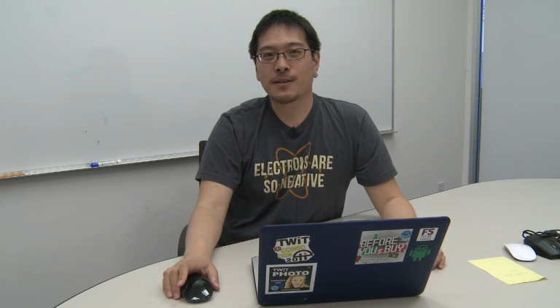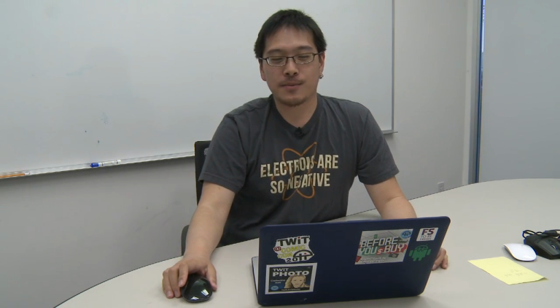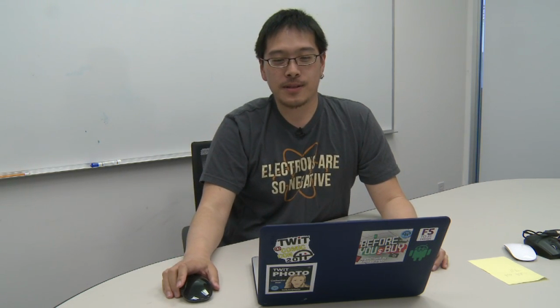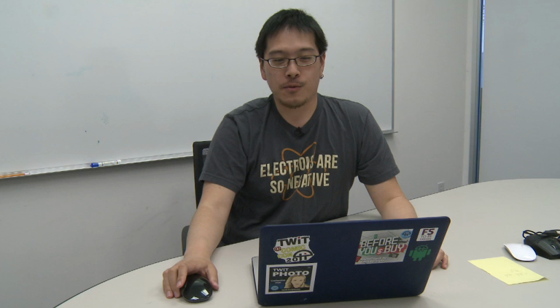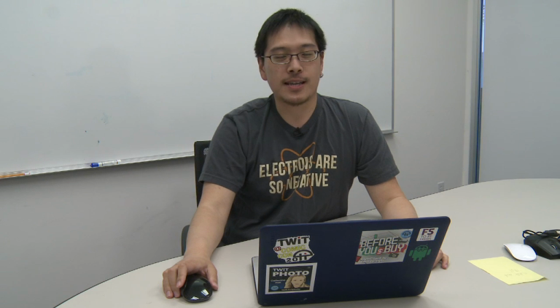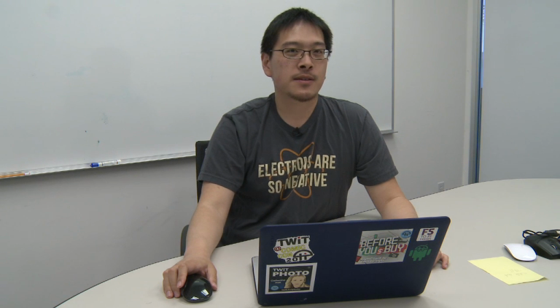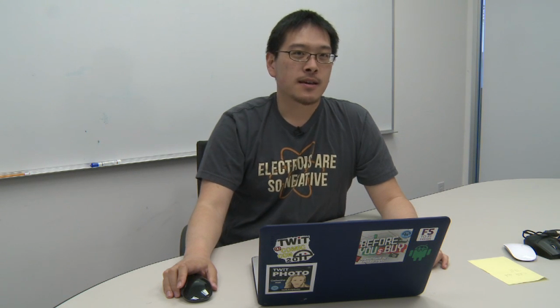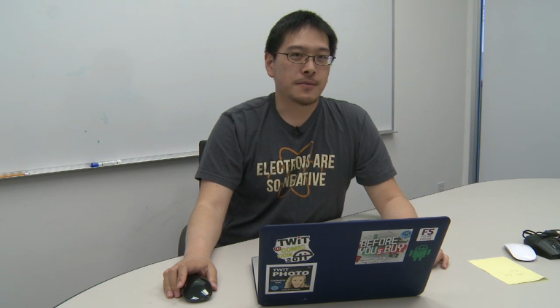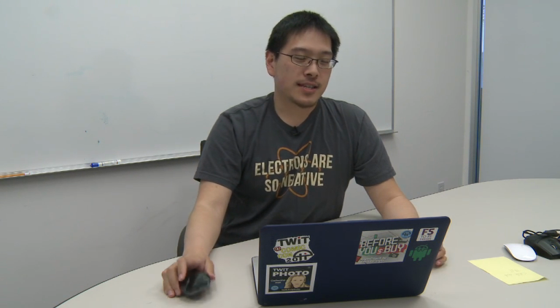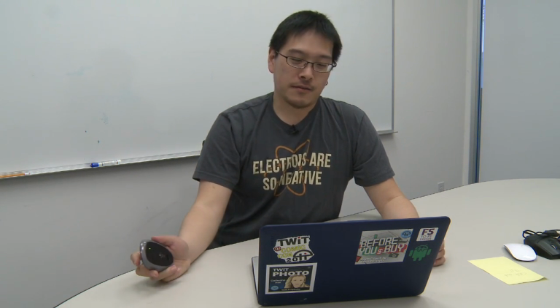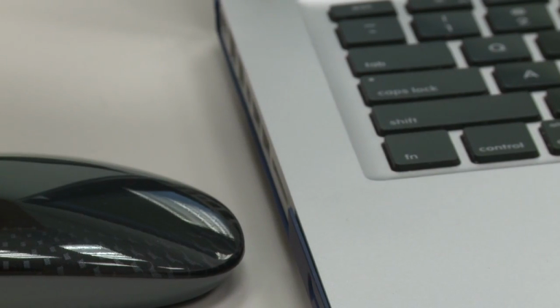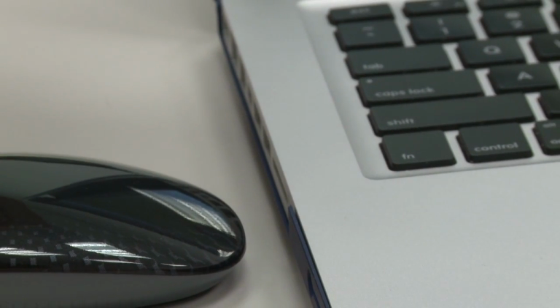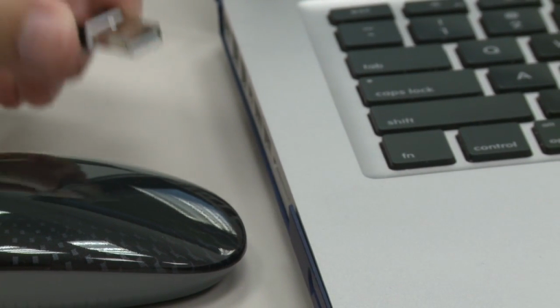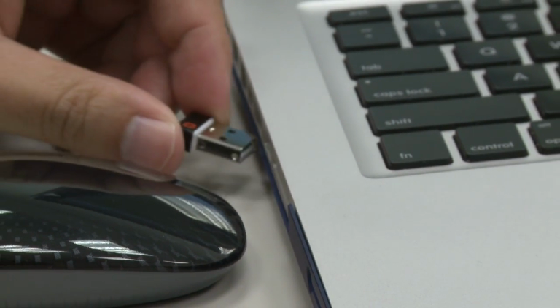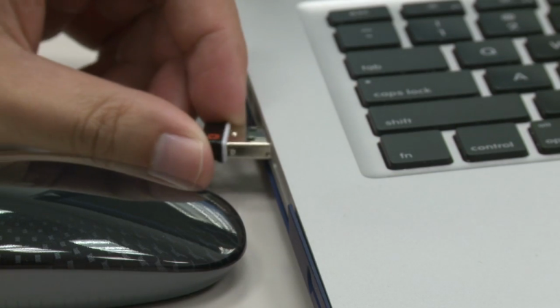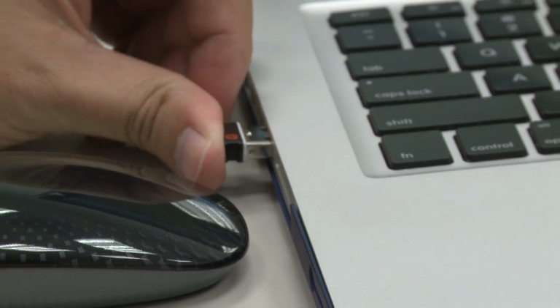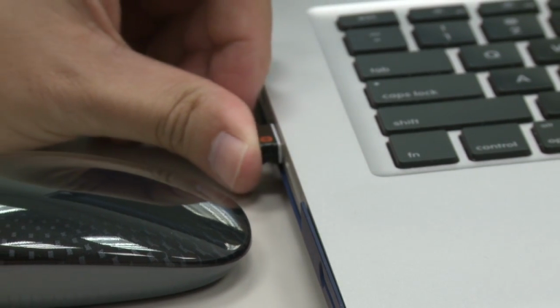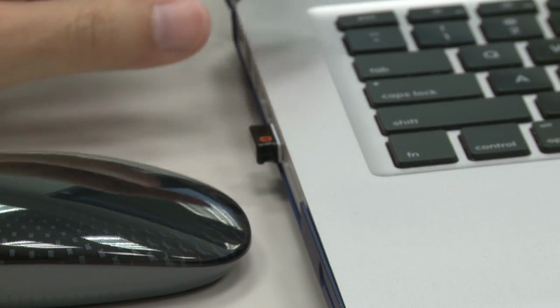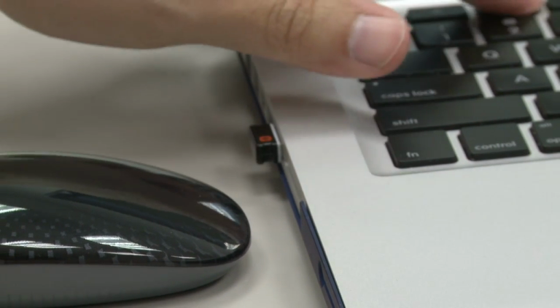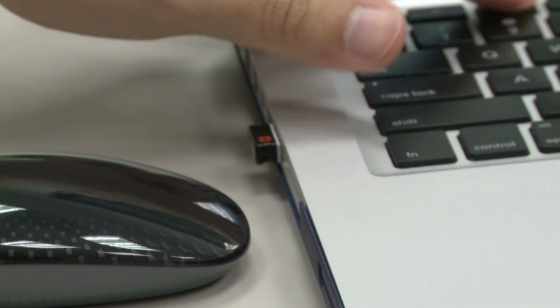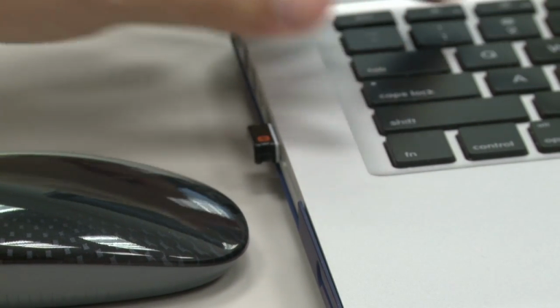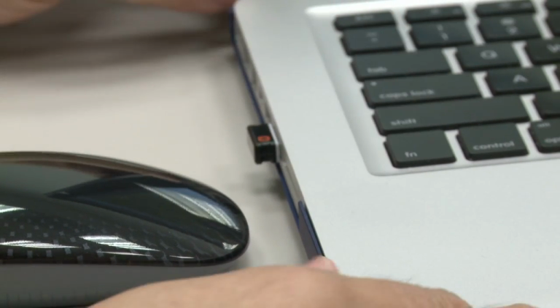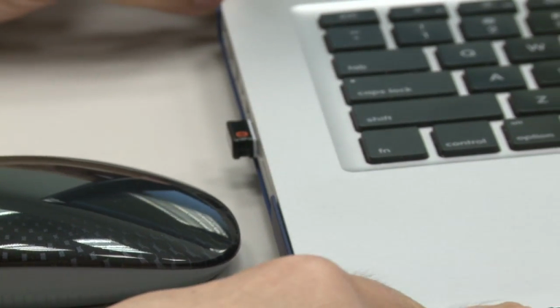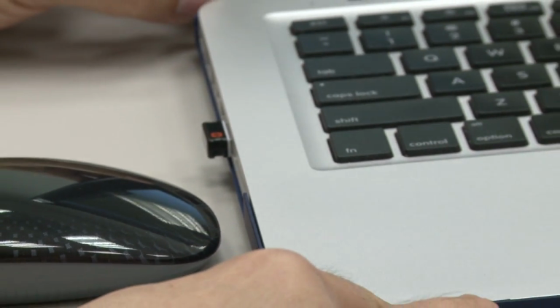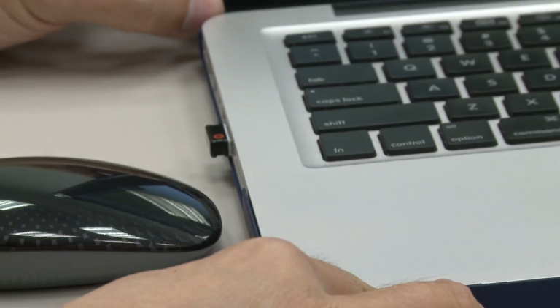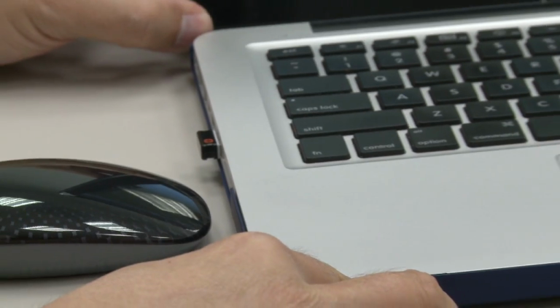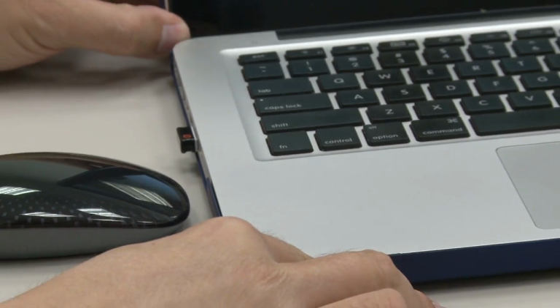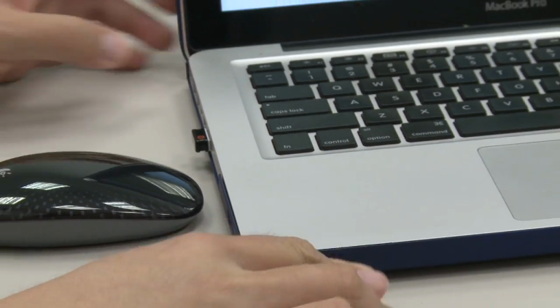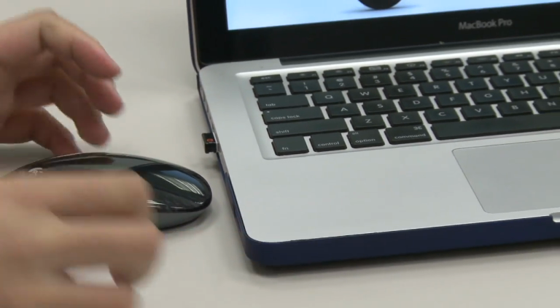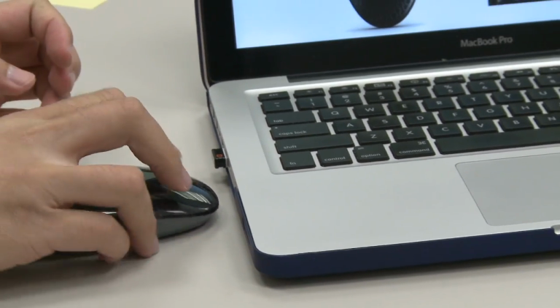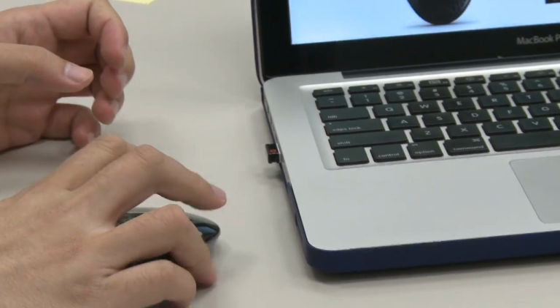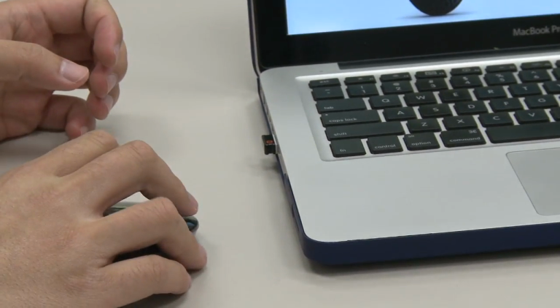Out of the box, this mouse is supported for Windows 7. And just like all the other Logitech mice, if you plug it into OS X it will actually work, but you don't get to use any of the special settings that you would with the Magic Mouse.